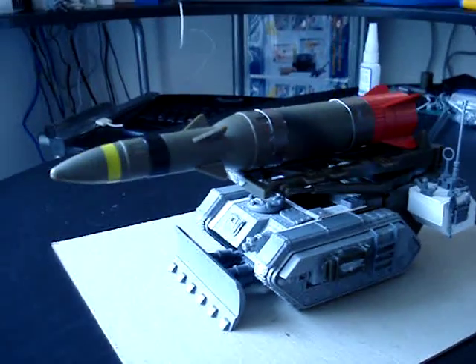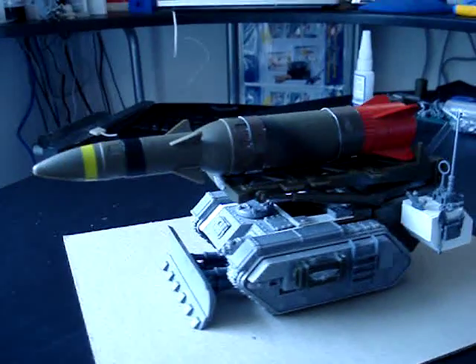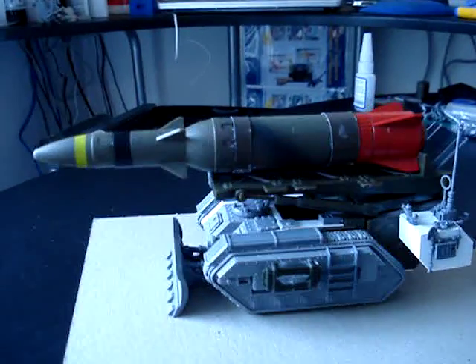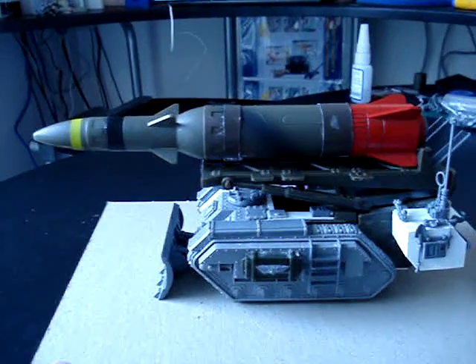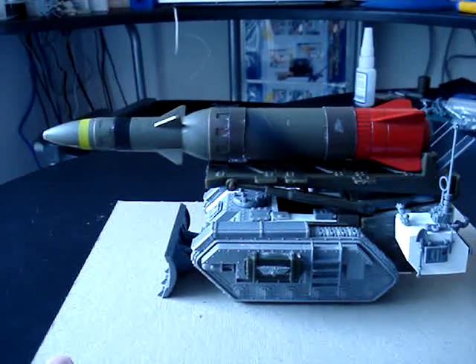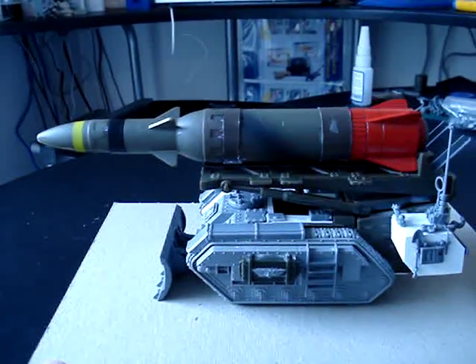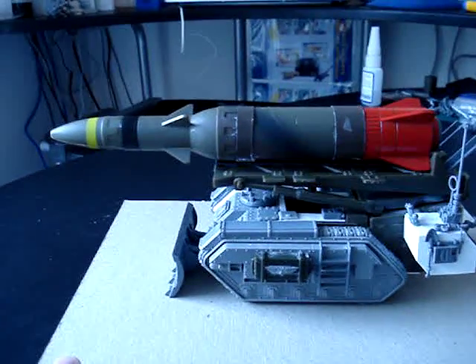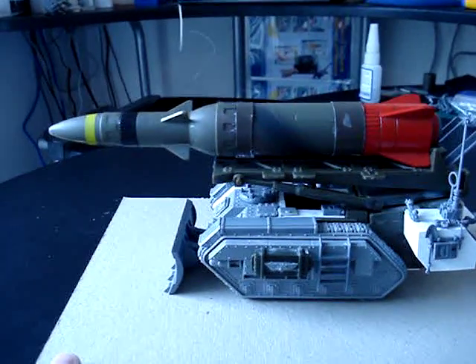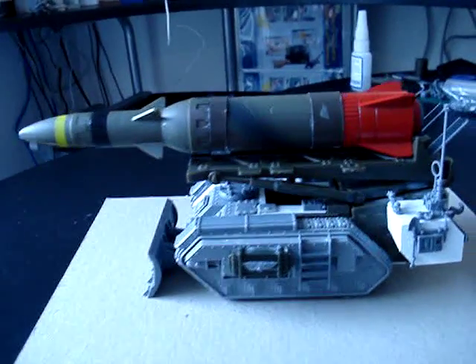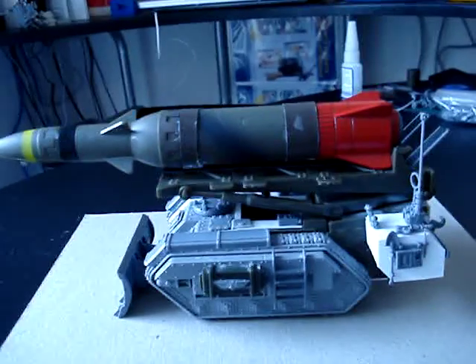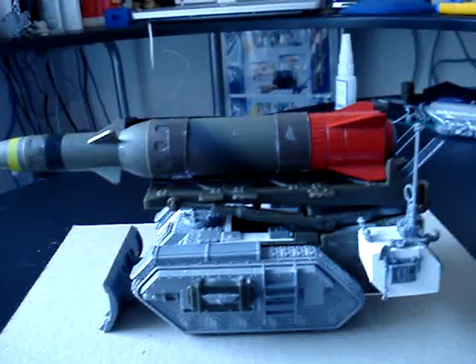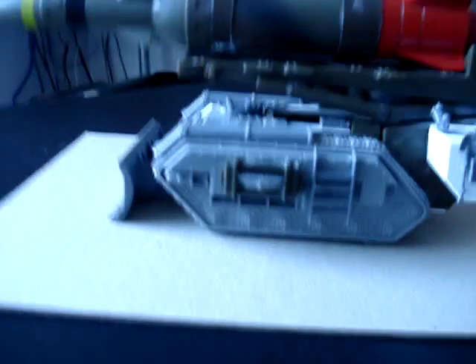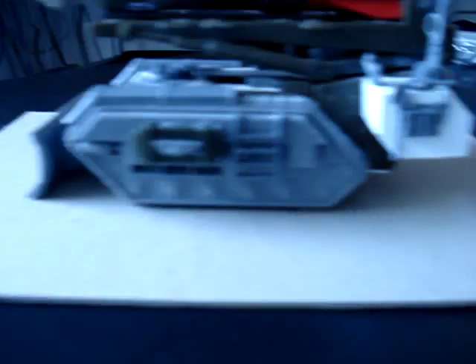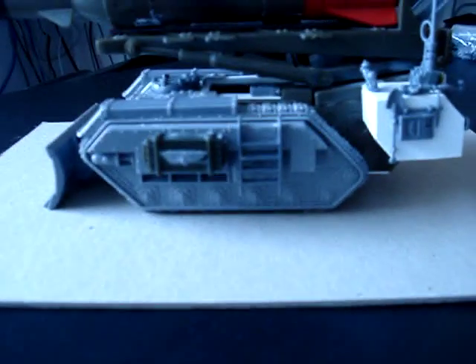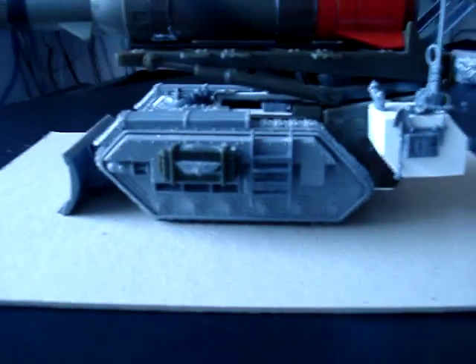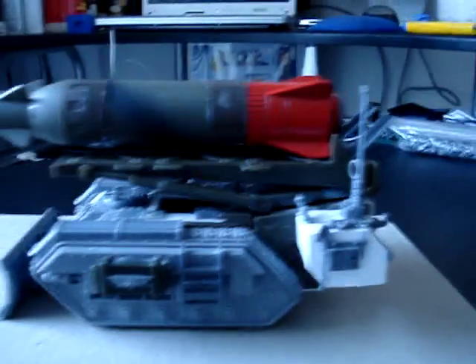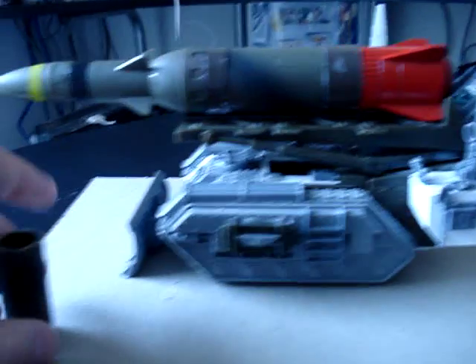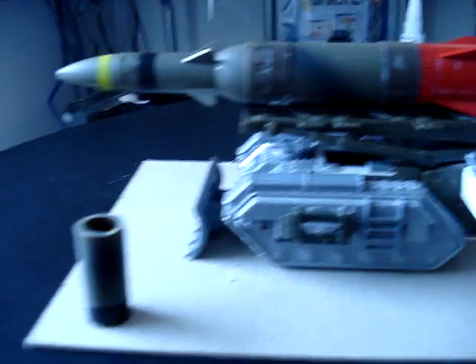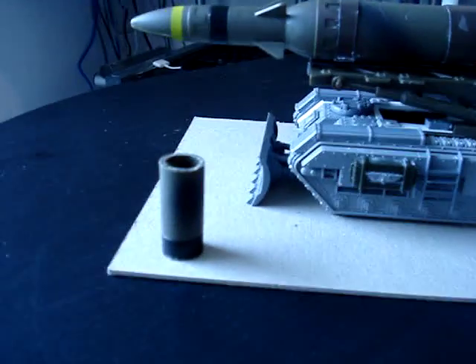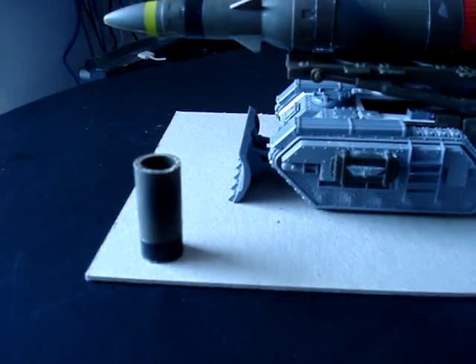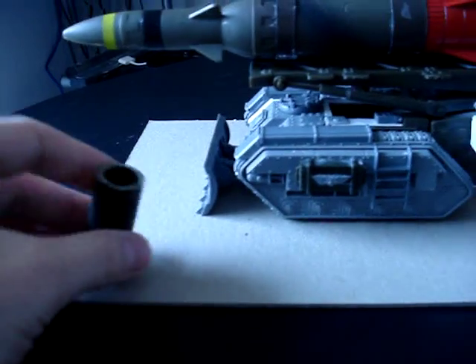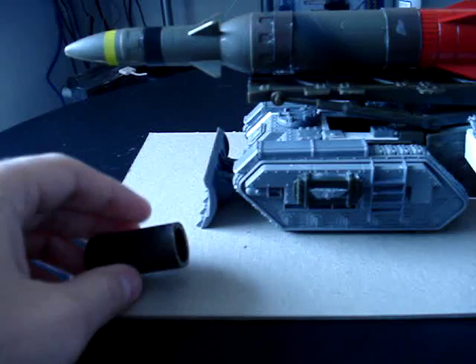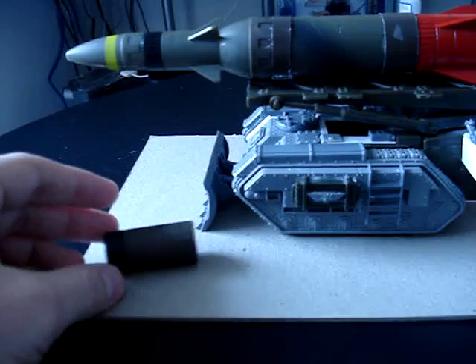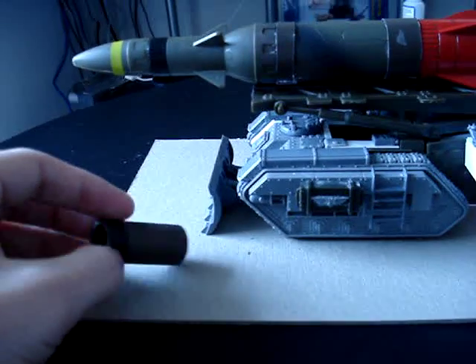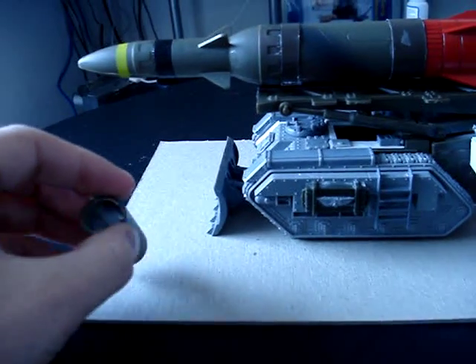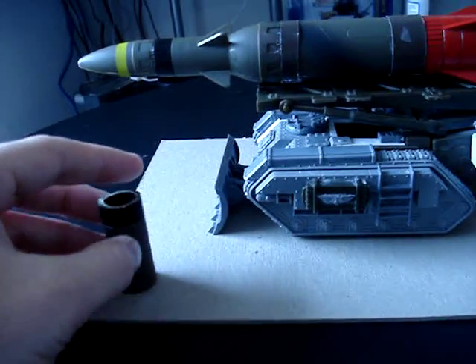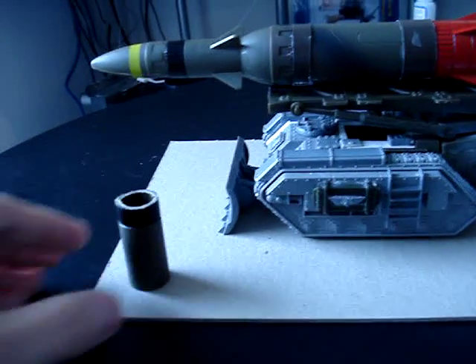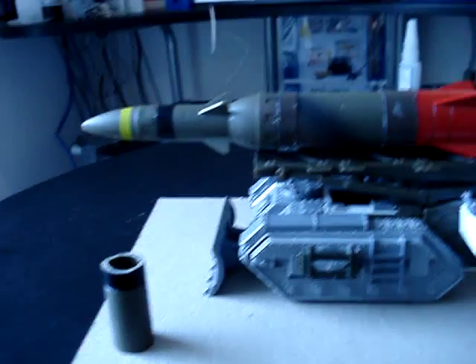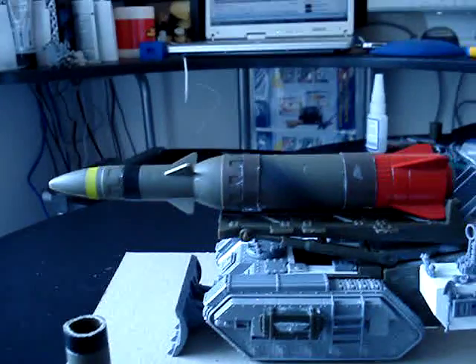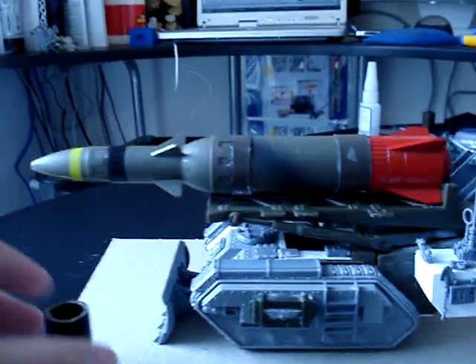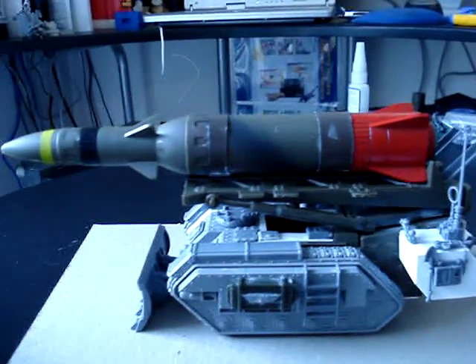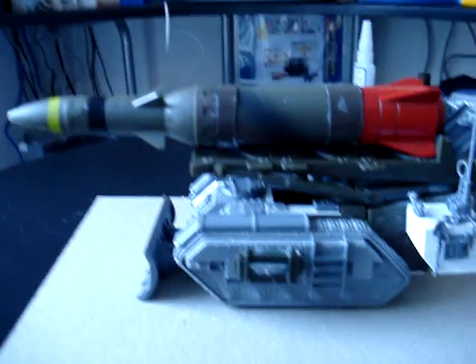You can see I shortened the missile that it's carrying — I shortened it by about two inches. I just took a small hacksaw, sawed it off, and then re-glued the tip back together.